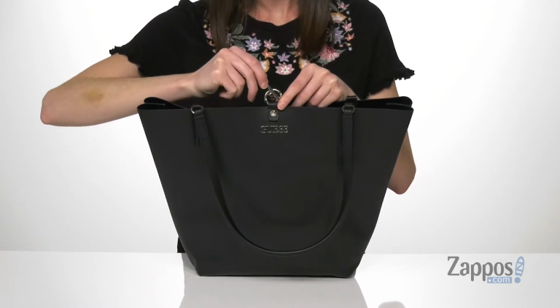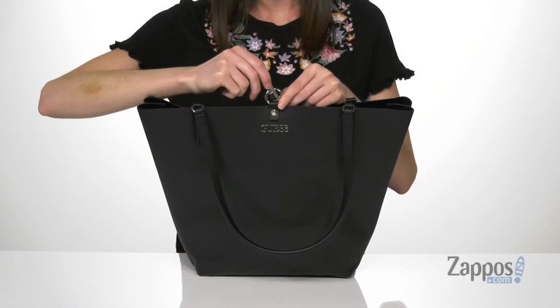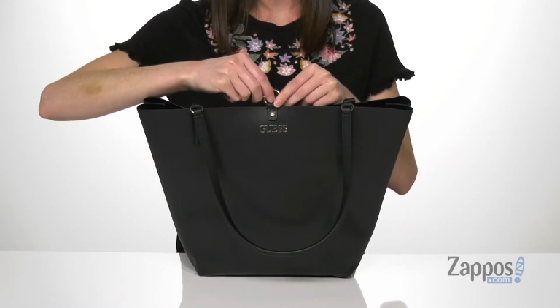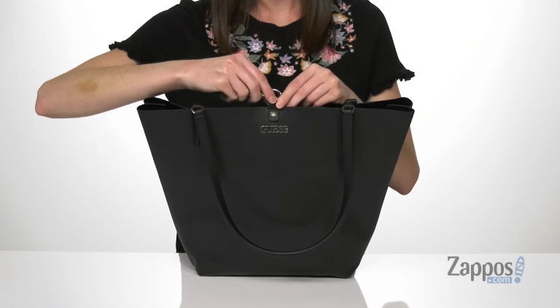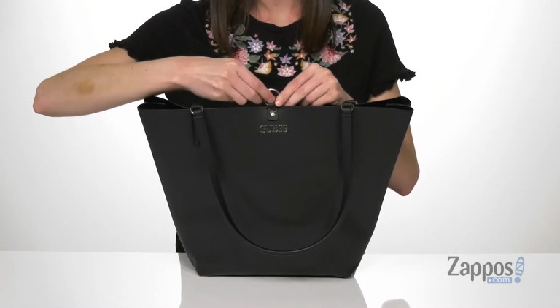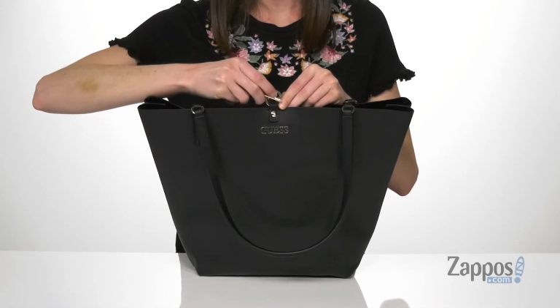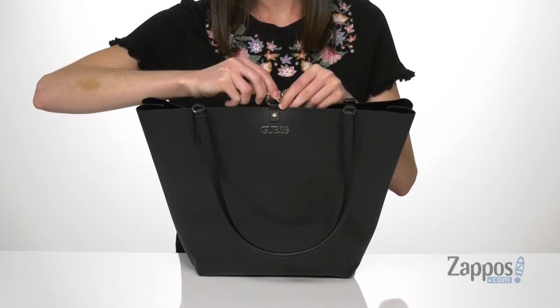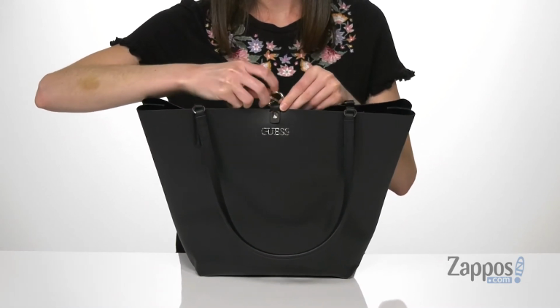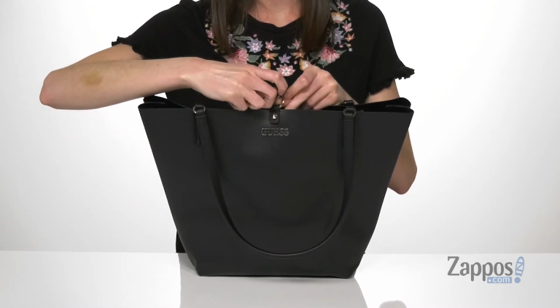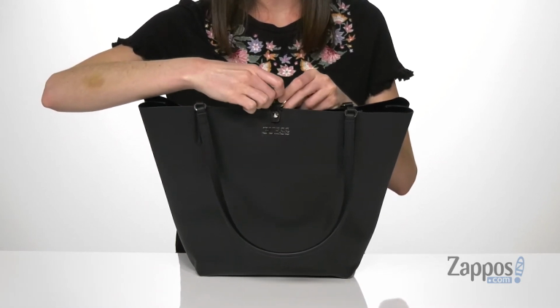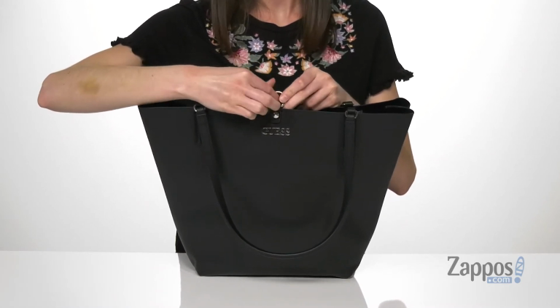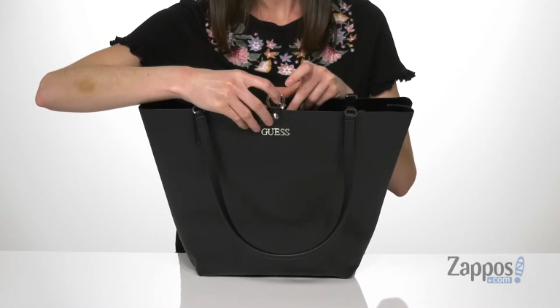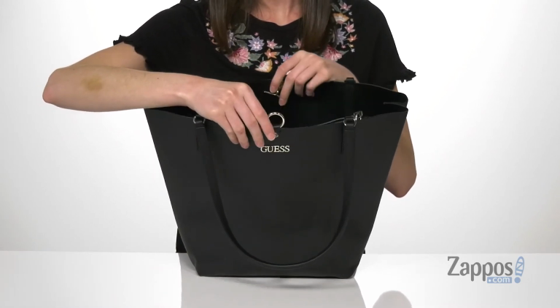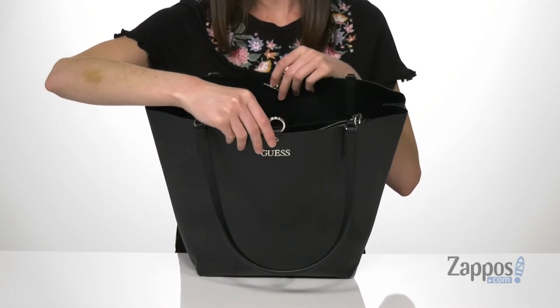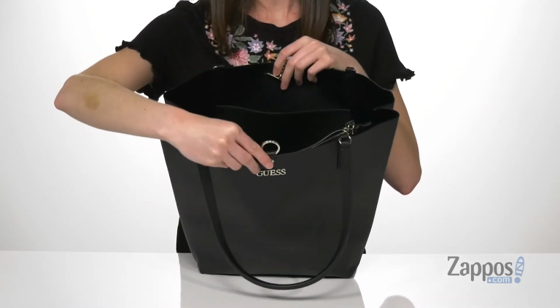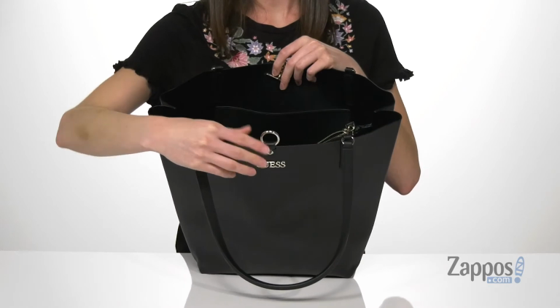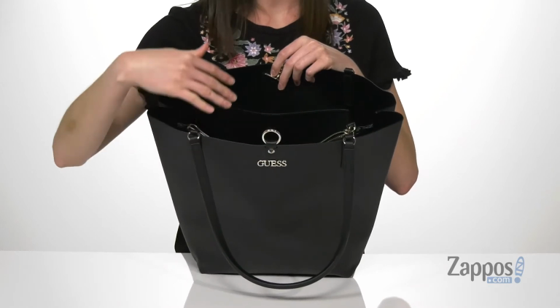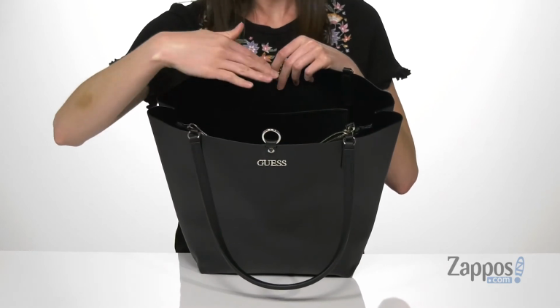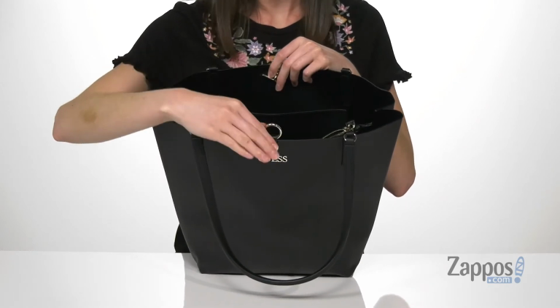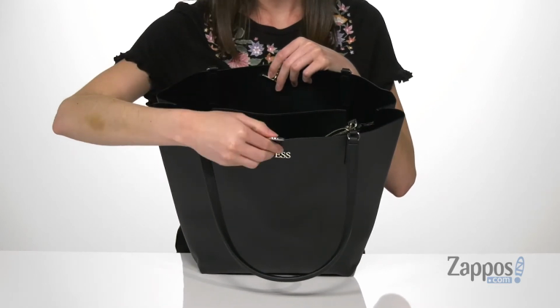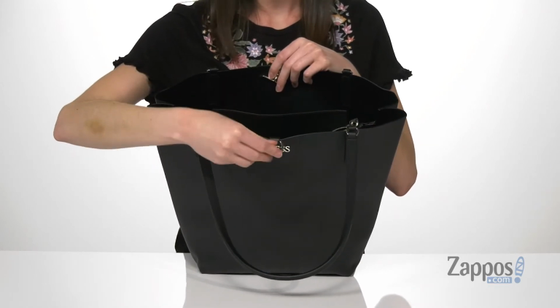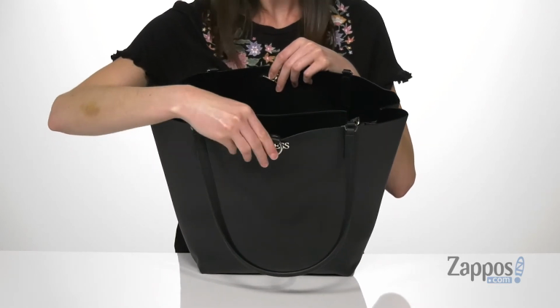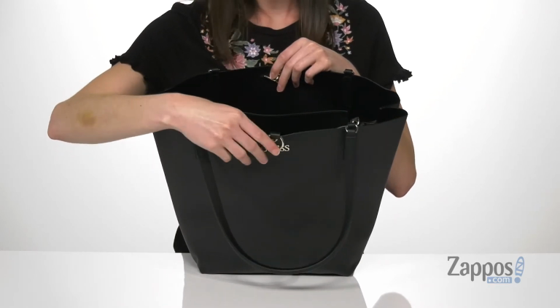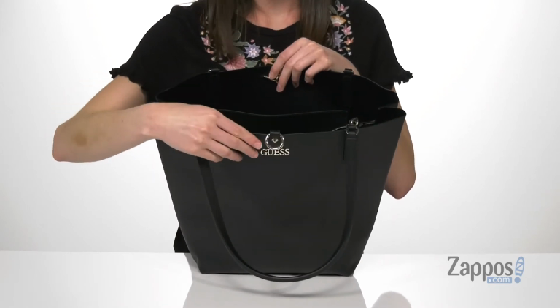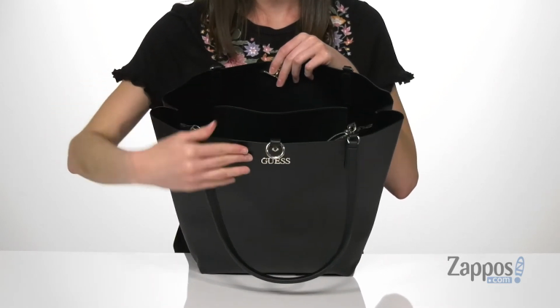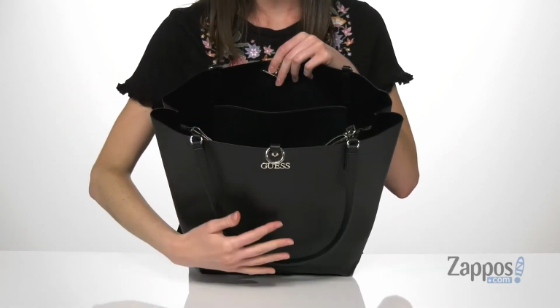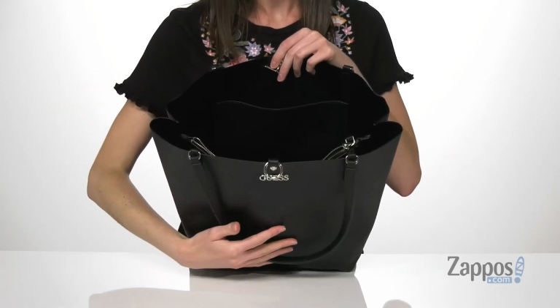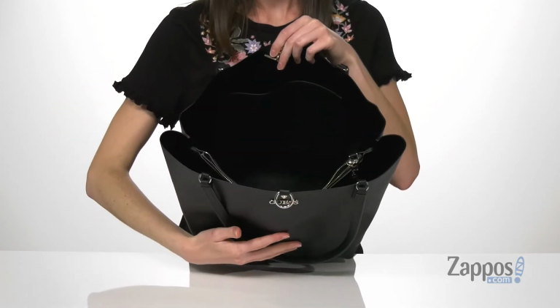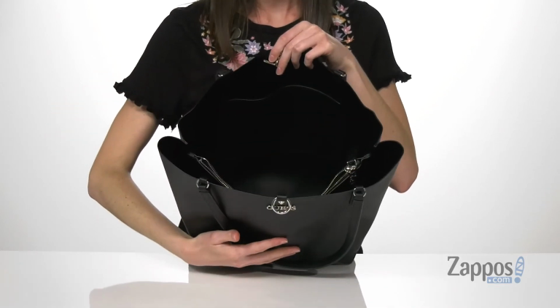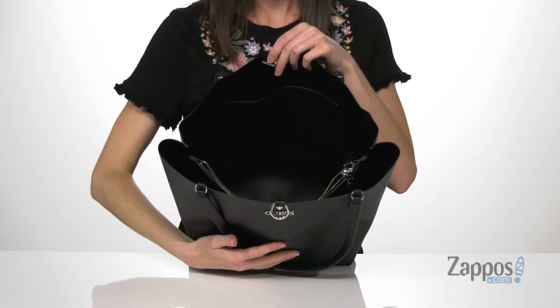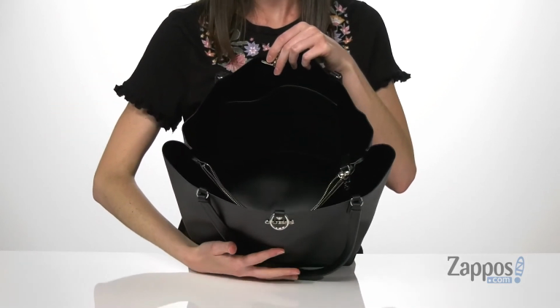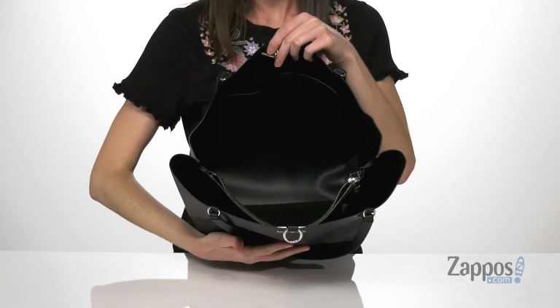And now let's take a look inside. You've got this funky little closure on the top that you'll just push through in order to open the bag up. You could always leave it open as well if you want everything to be a little bit more accessible.